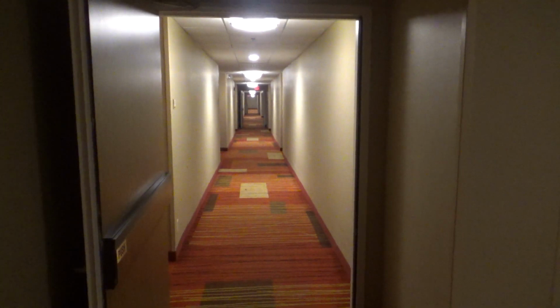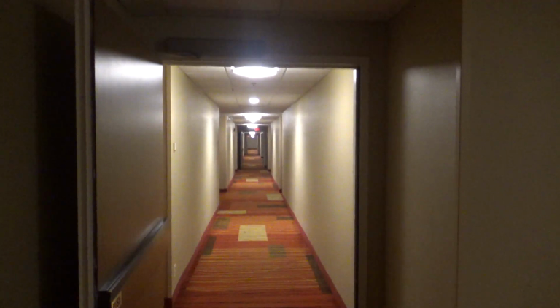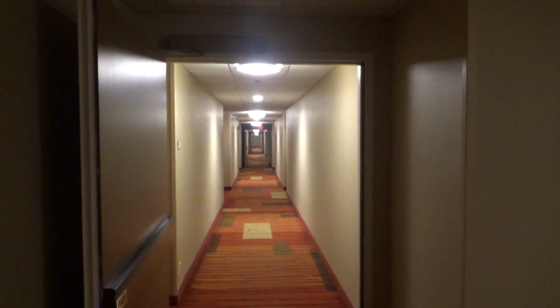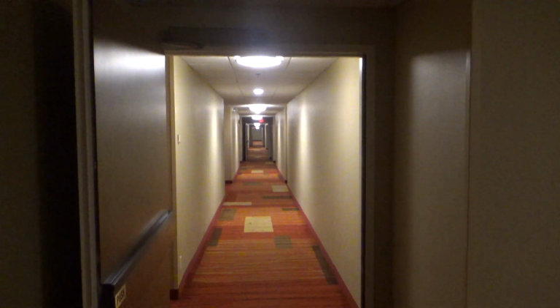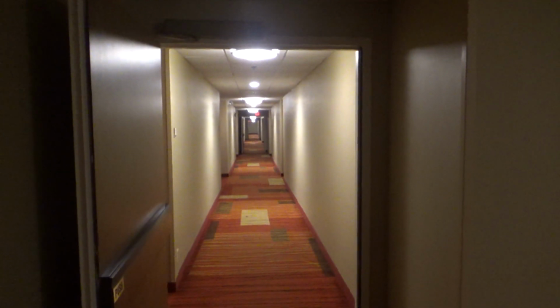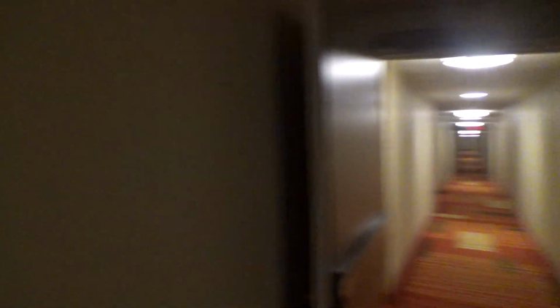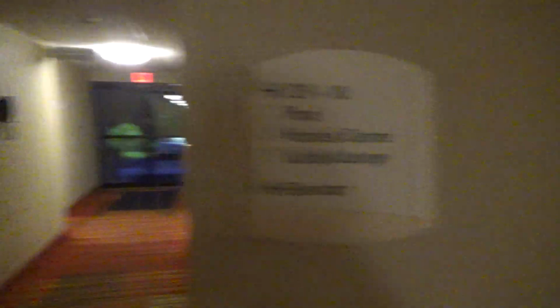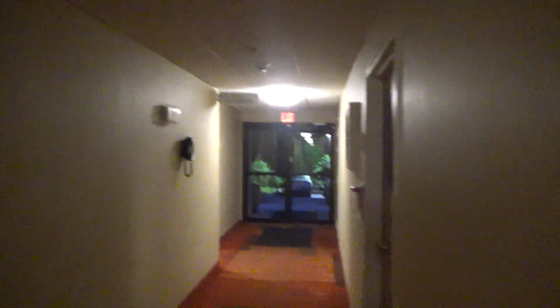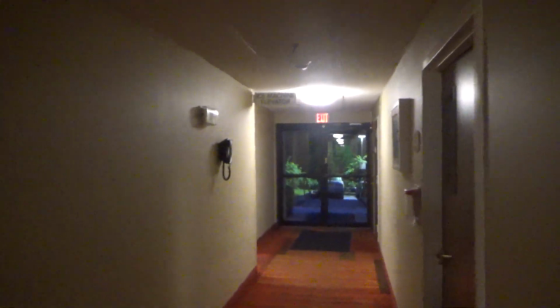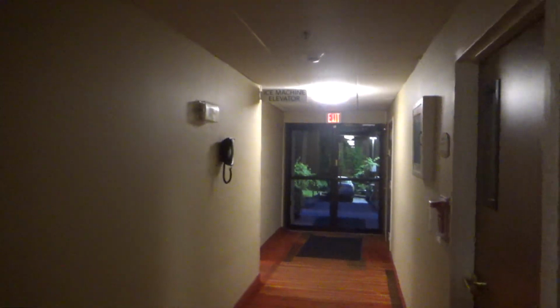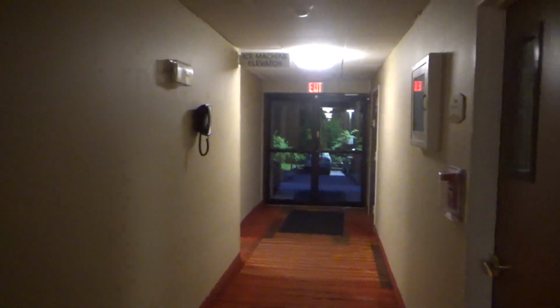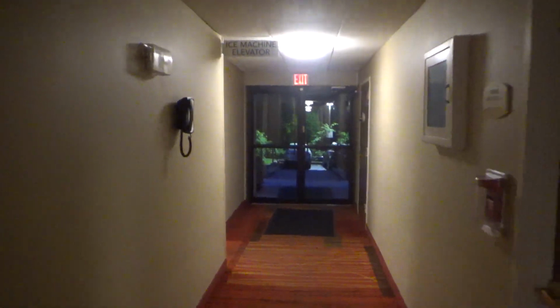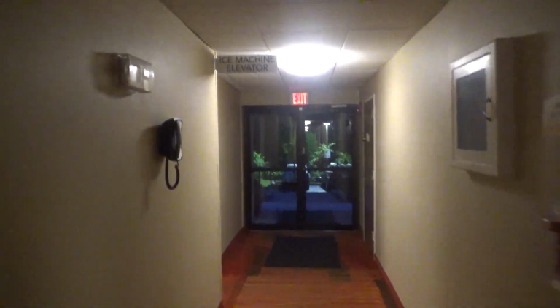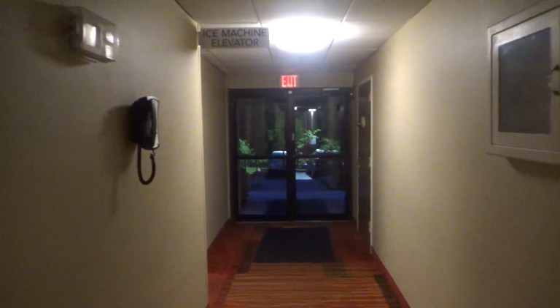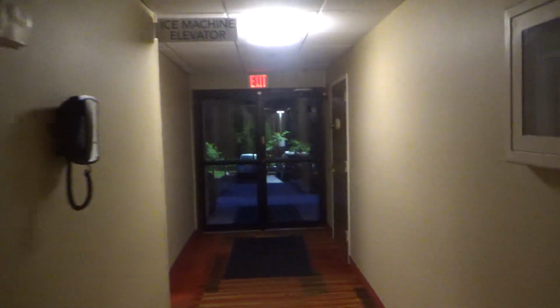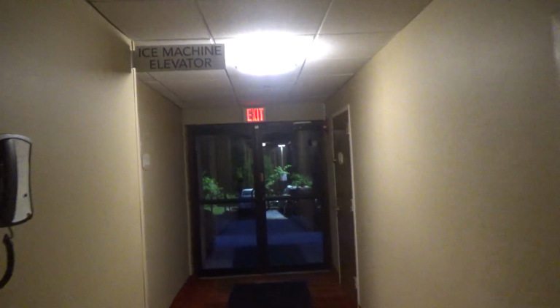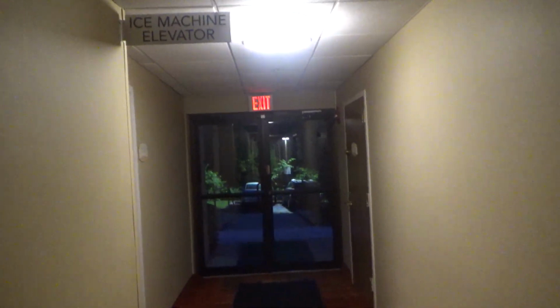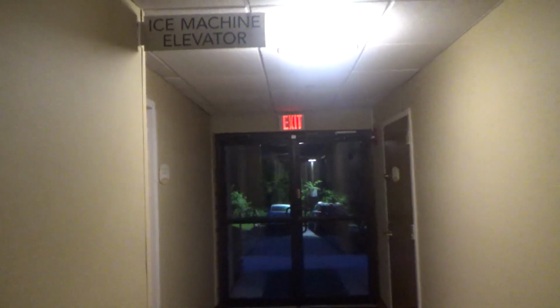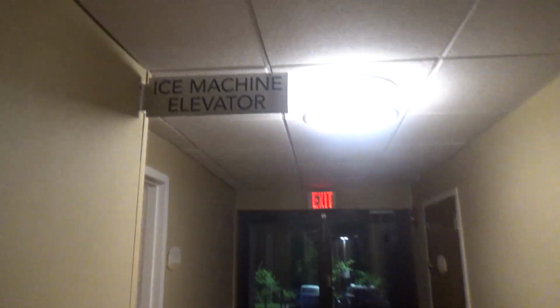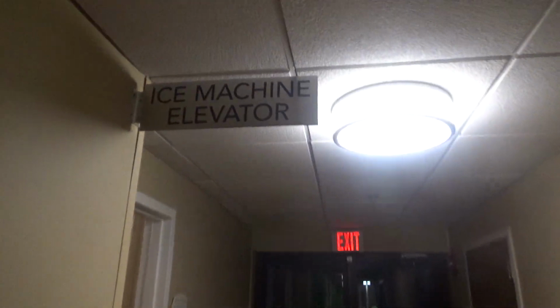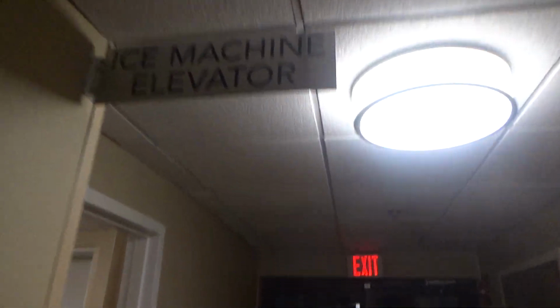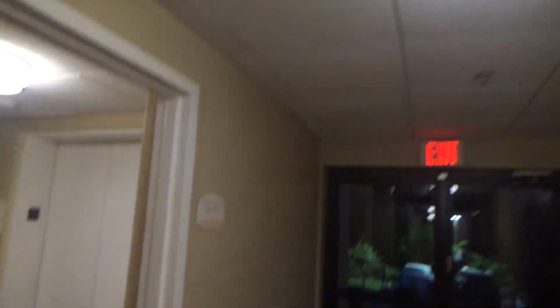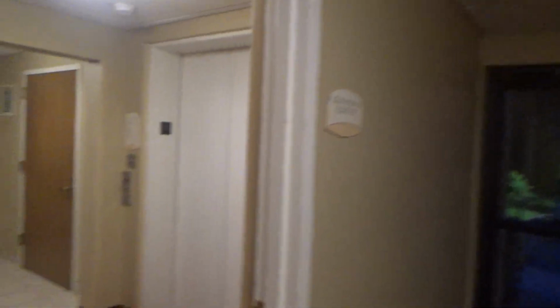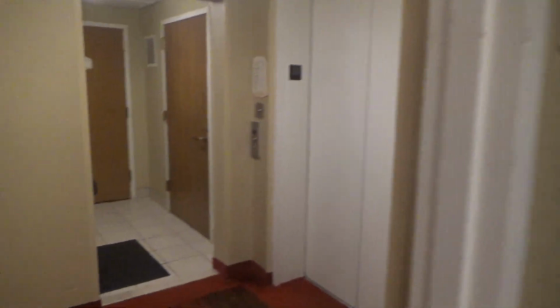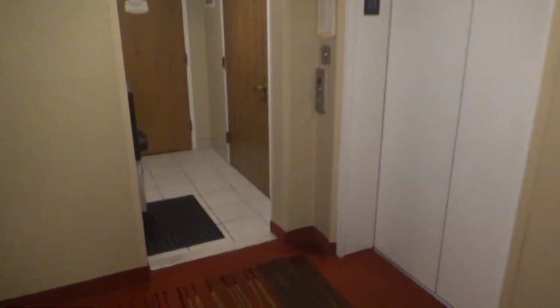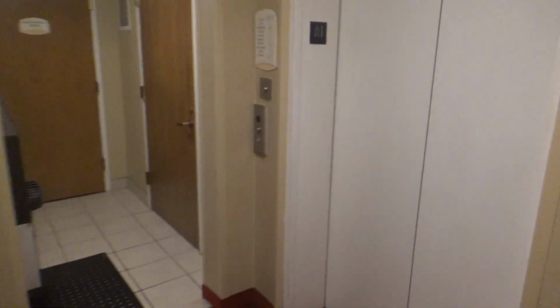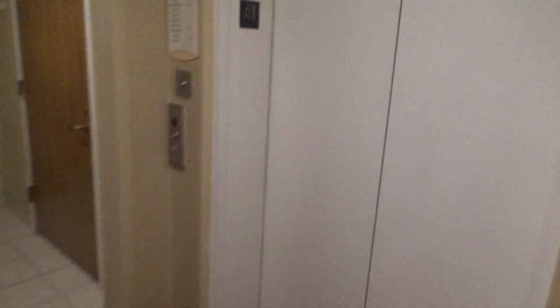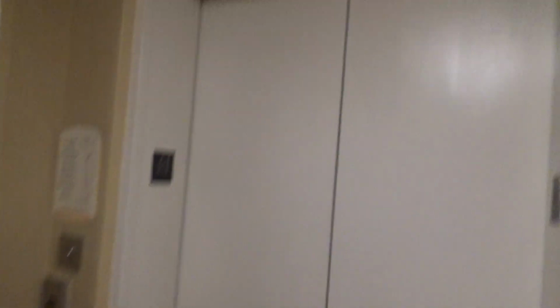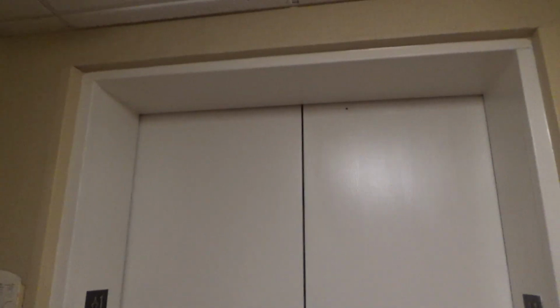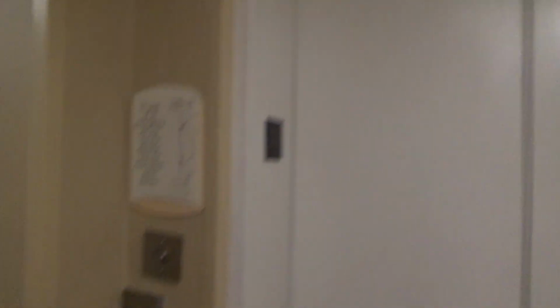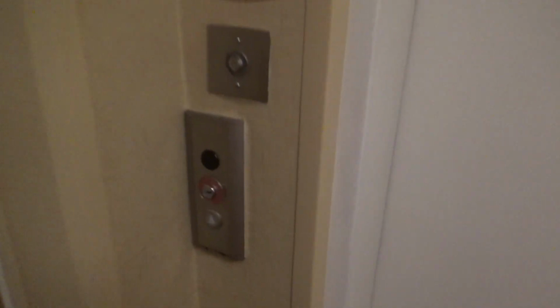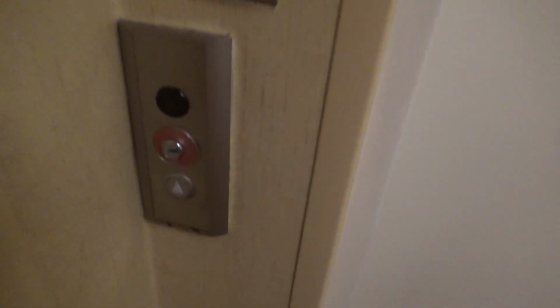The lobby is way down there, and this will be the elevator at the Courtyard by Marriott, Westchester, Tarrytown, New York. It's a Westinghouse modded by Kone.